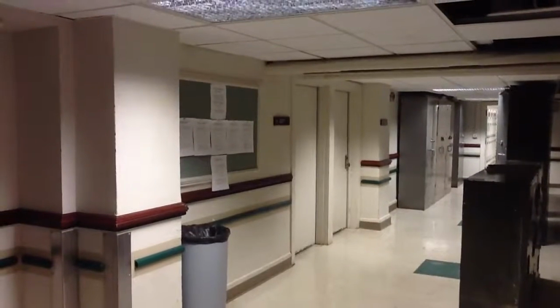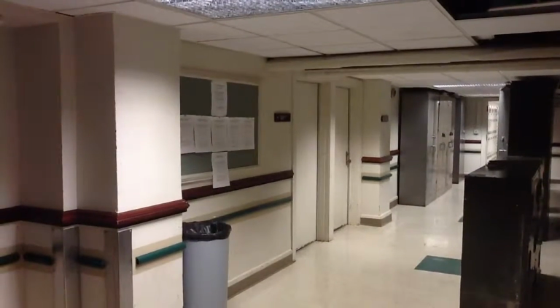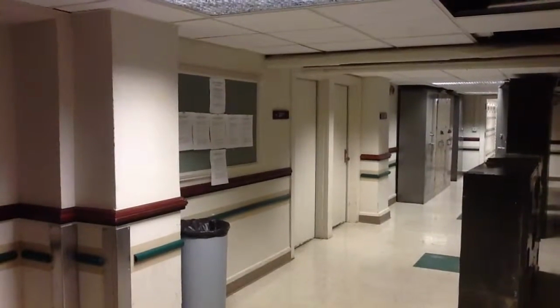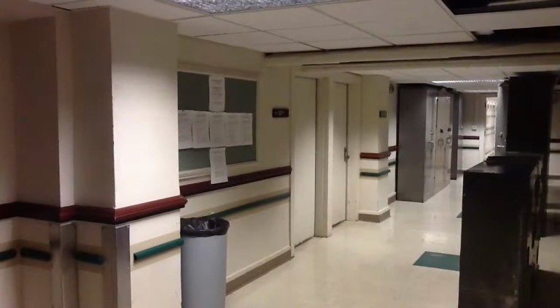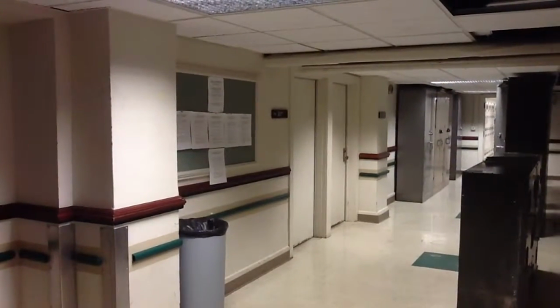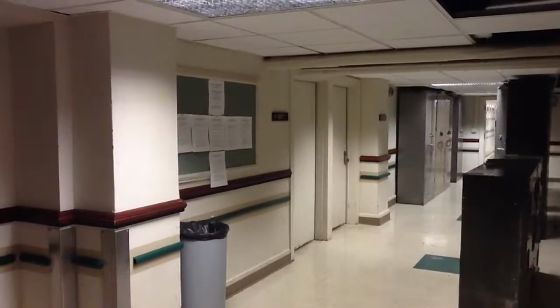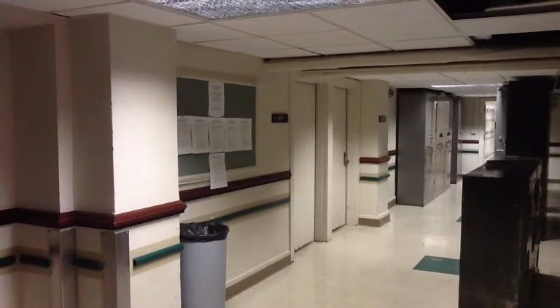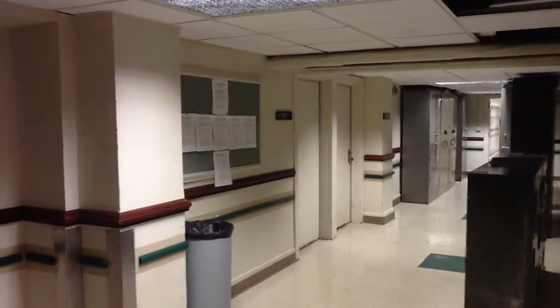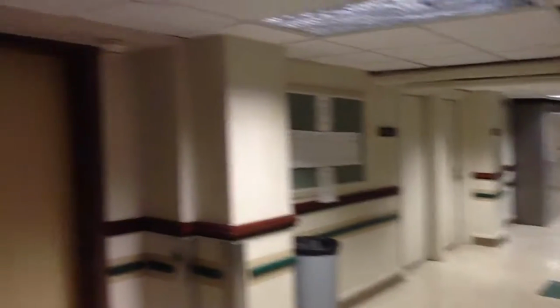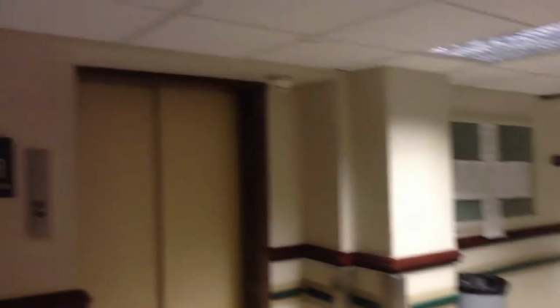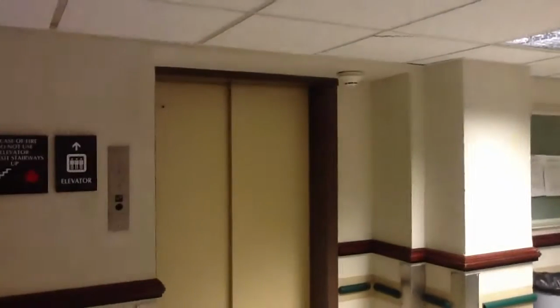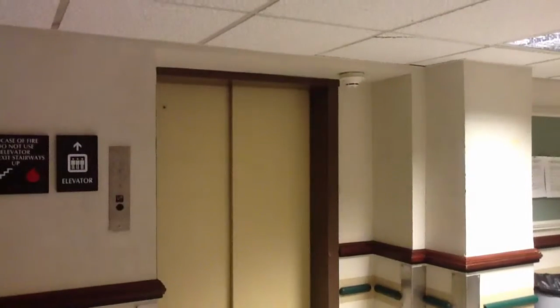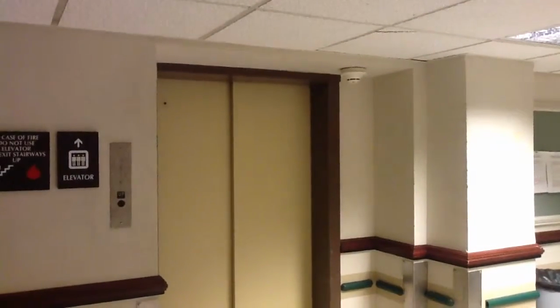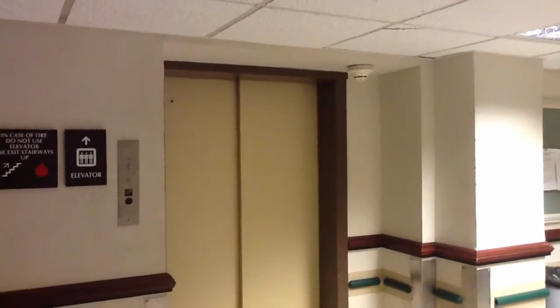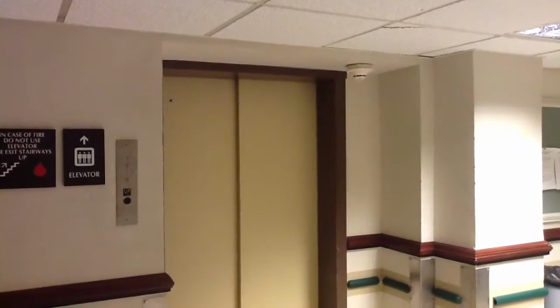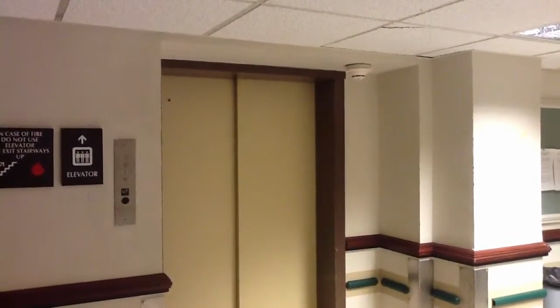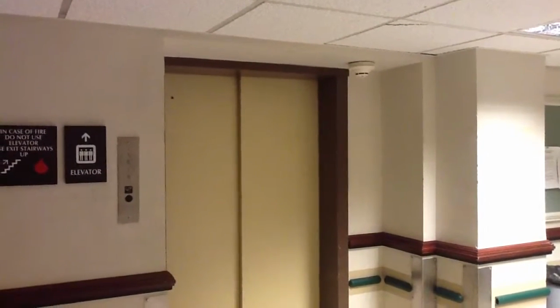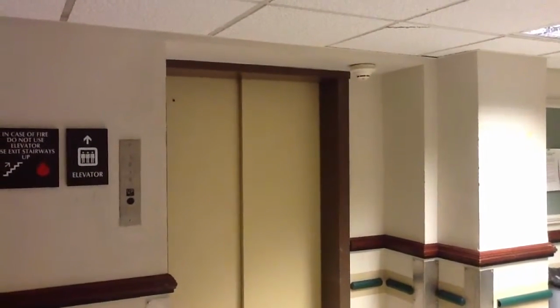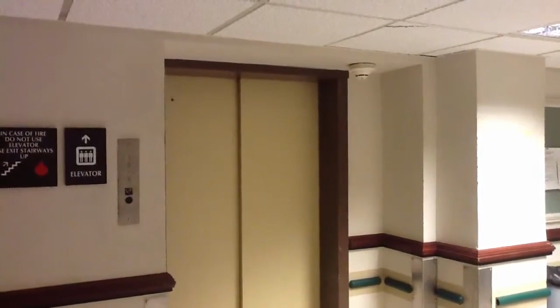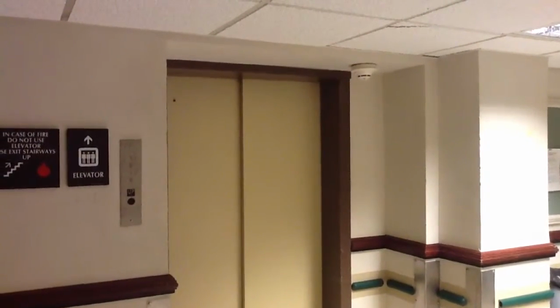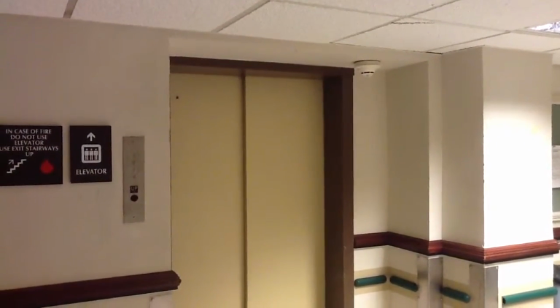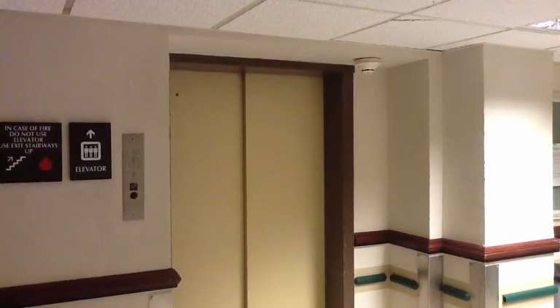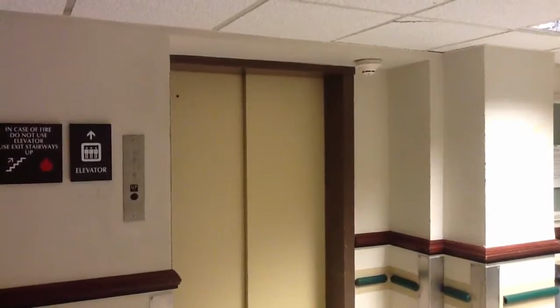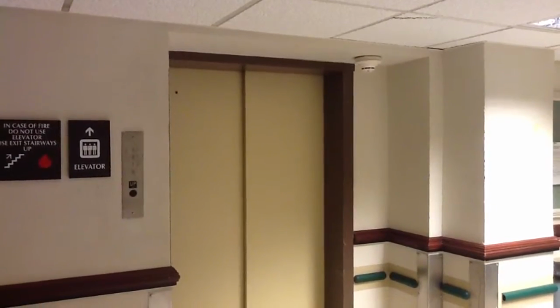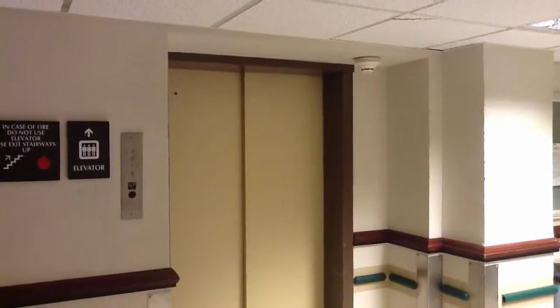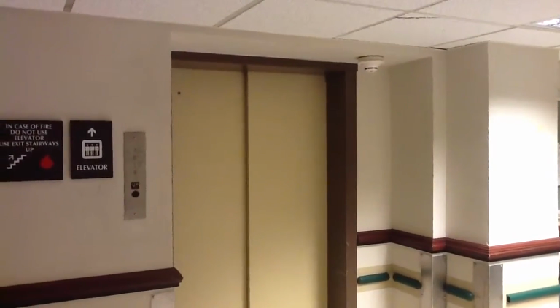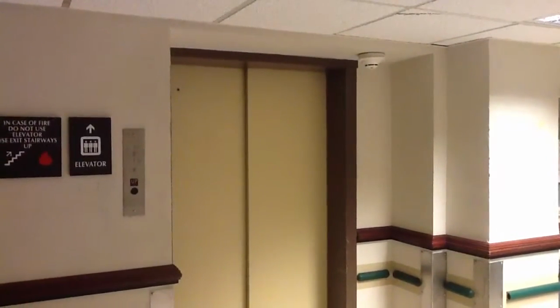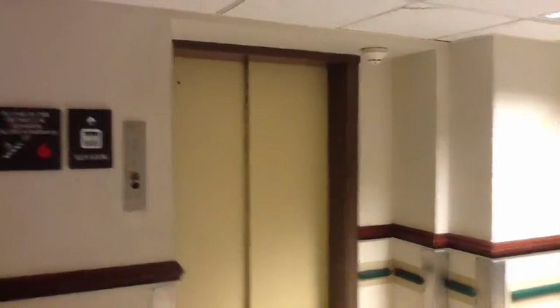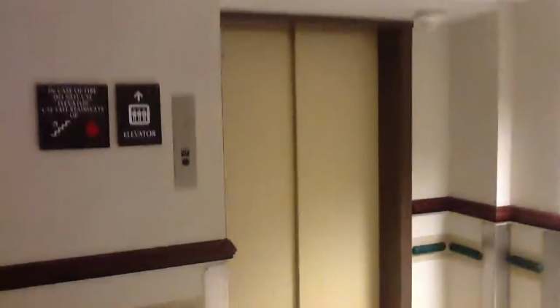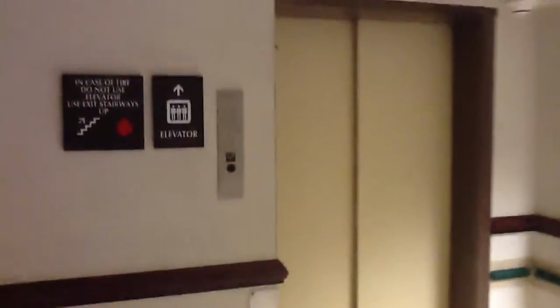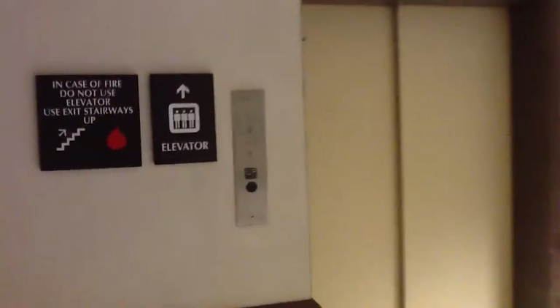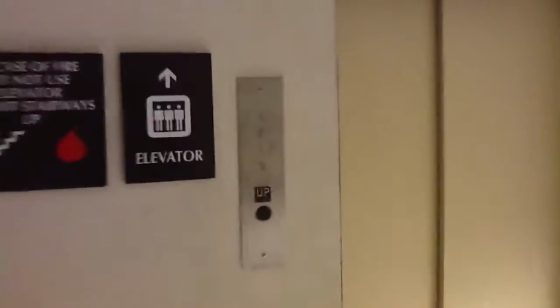The motor room is winding down right now, but in the meantime, this is a retake of the elevator at Smith Memorial Hall, University of Illinois. And they really did change it. Well, a little bit.